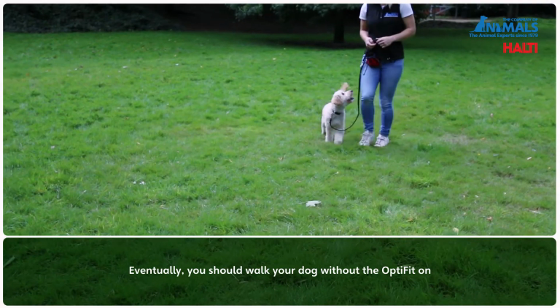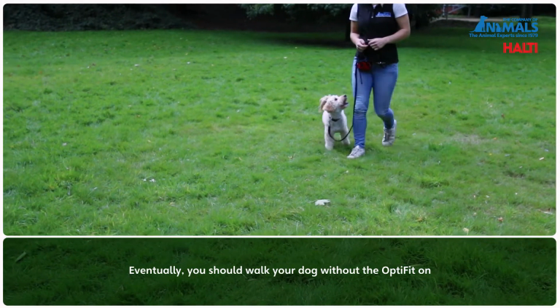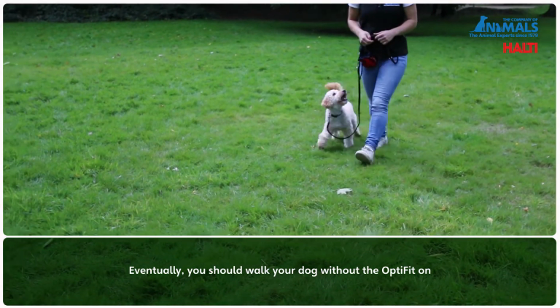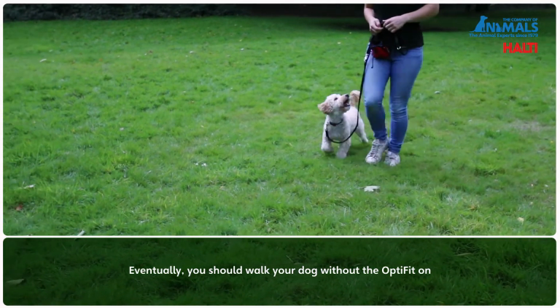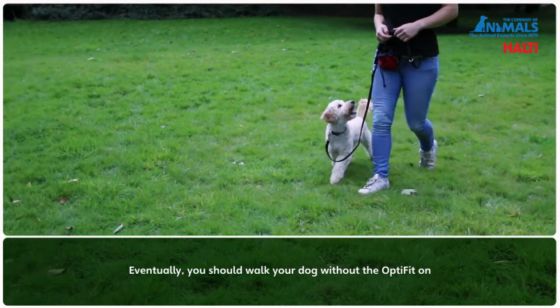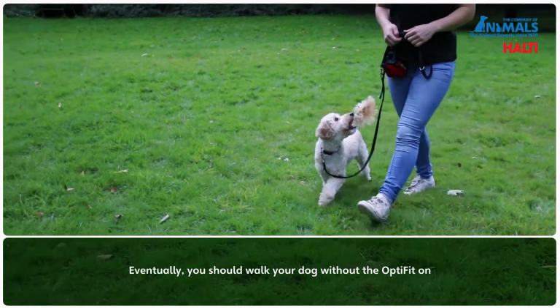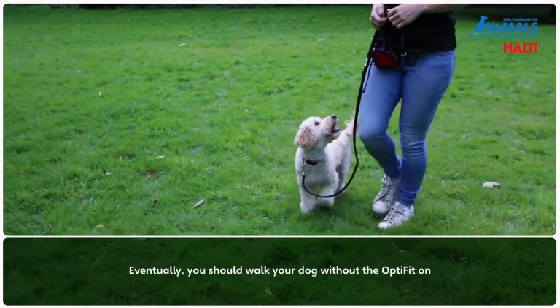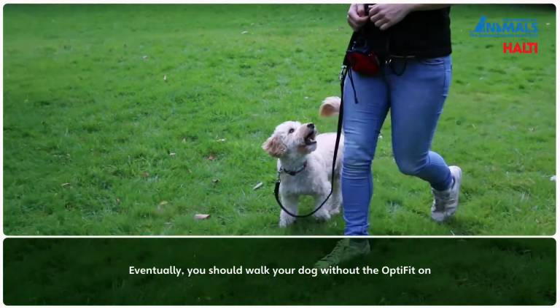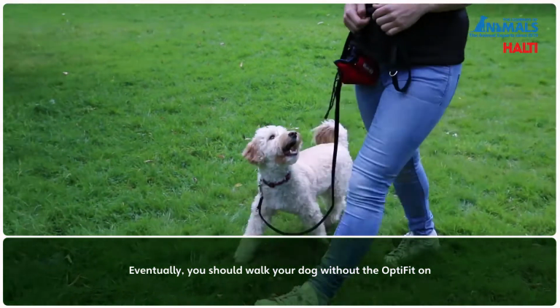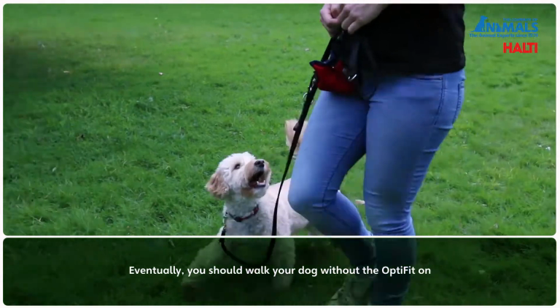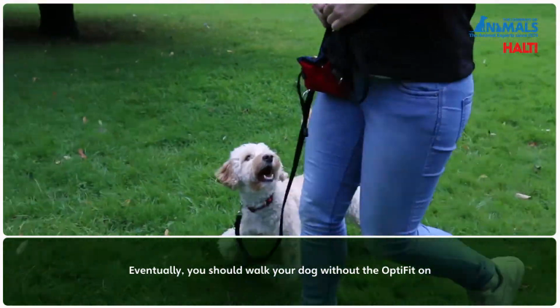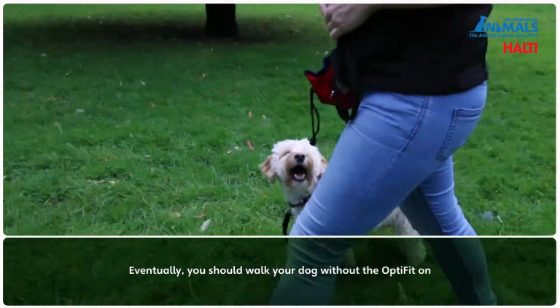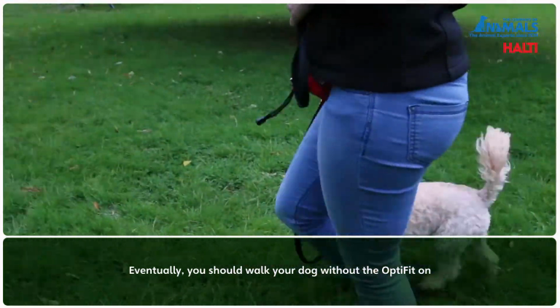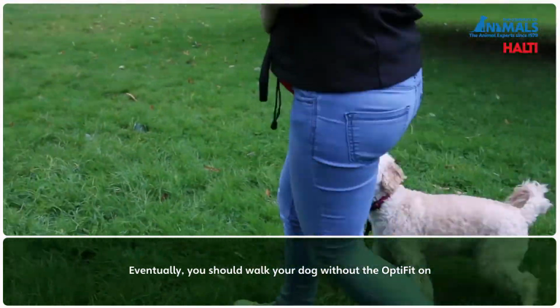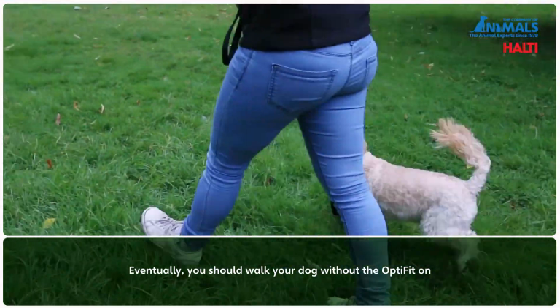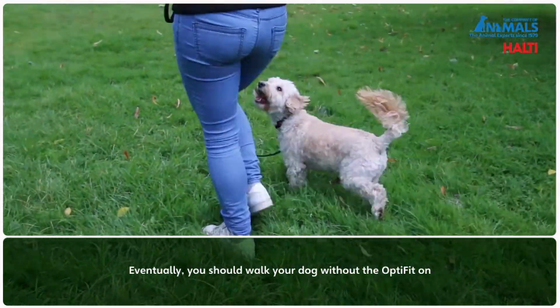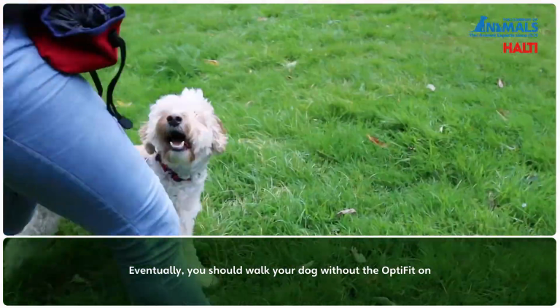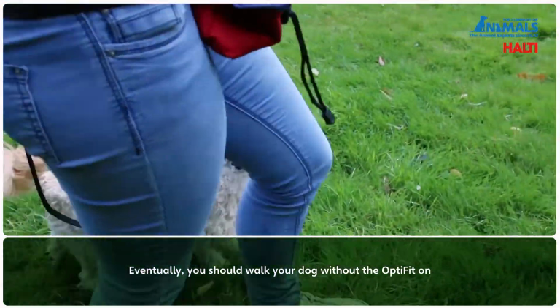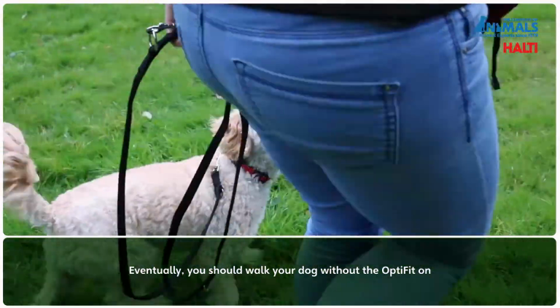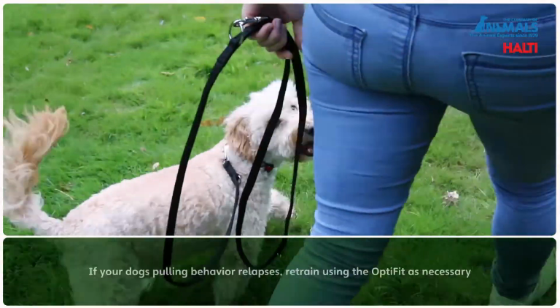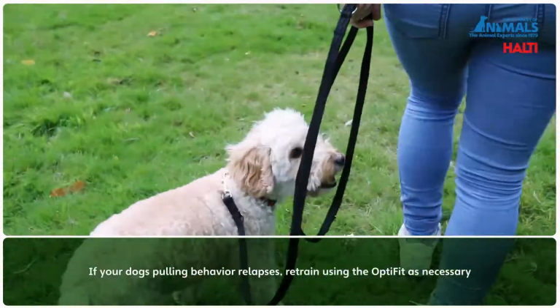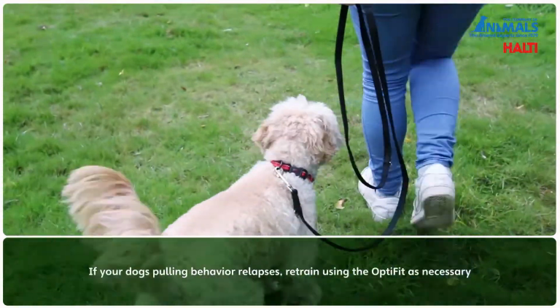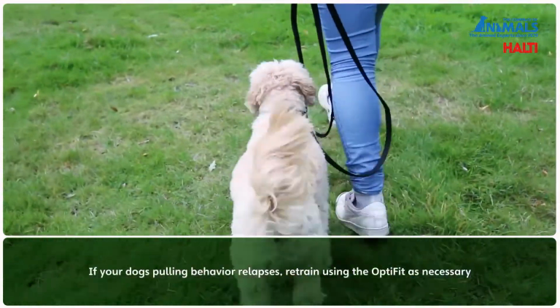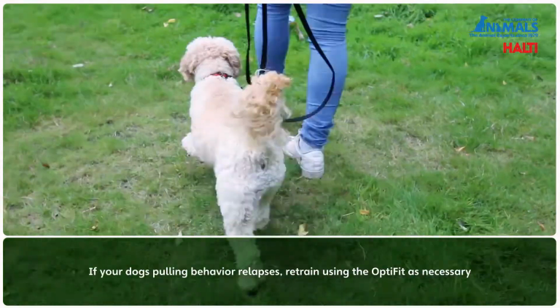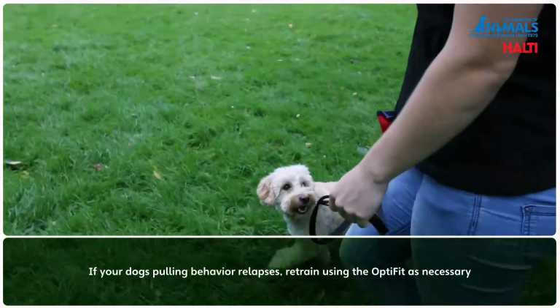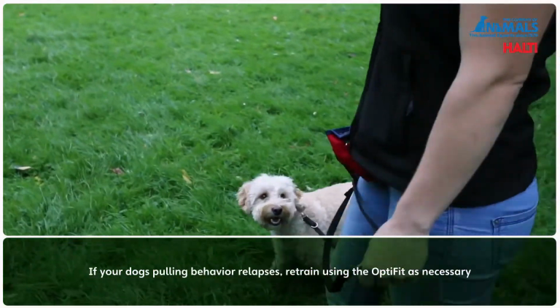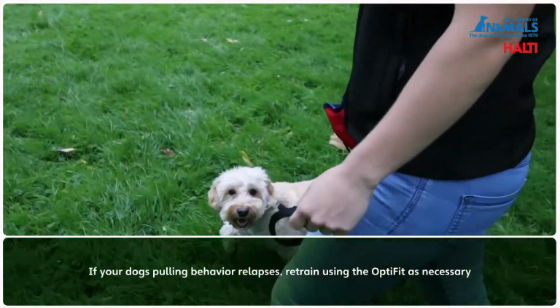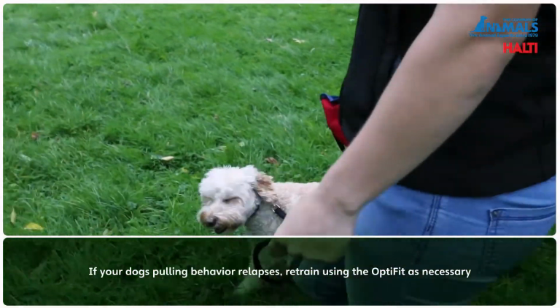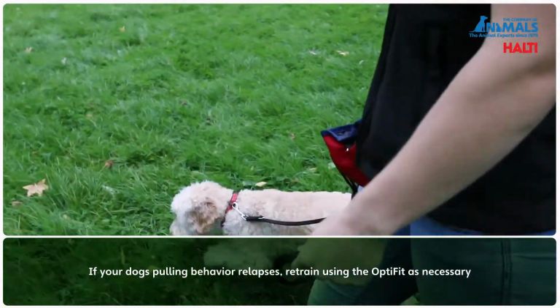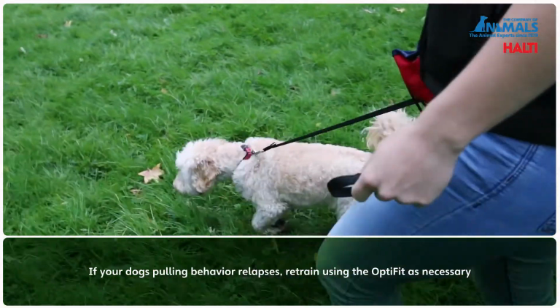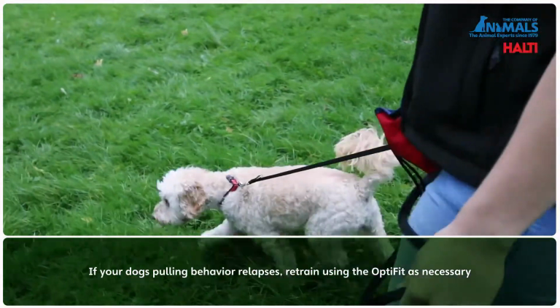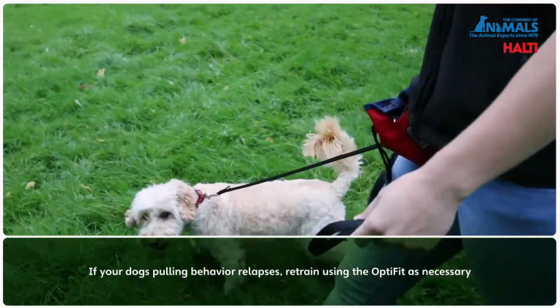Eventually, as a final stage, you should walk with the OptiFit off and check your dog has learnt to walk to heel without the aid of the head collar. If your dog's pulling behaviour relapses, introduce the head collar again as necessary.